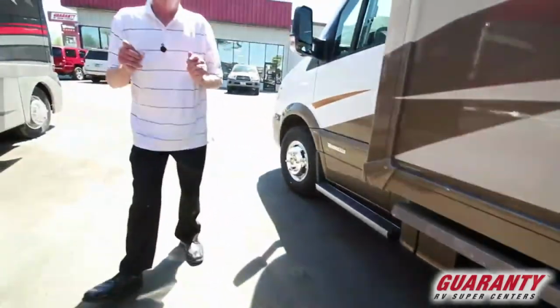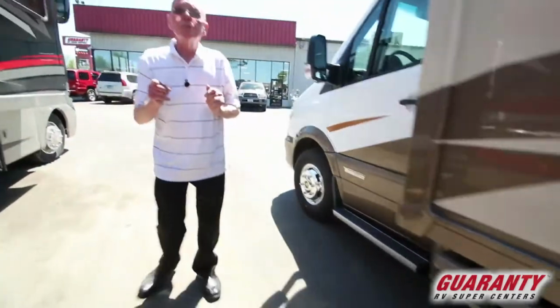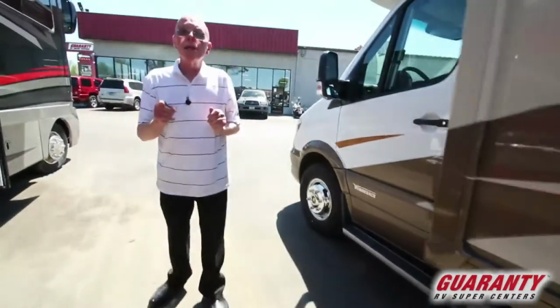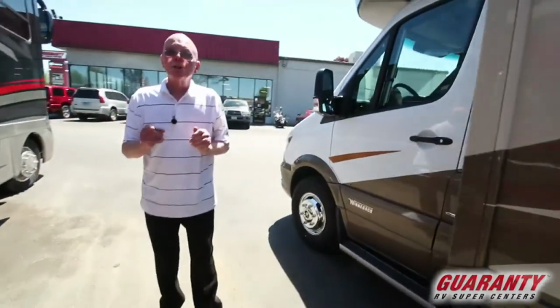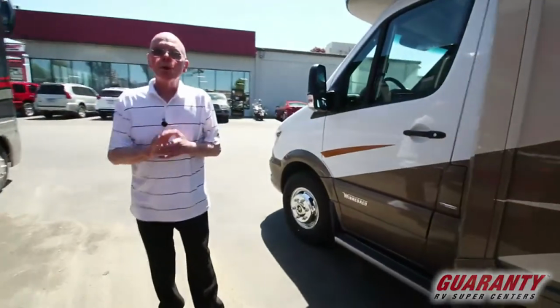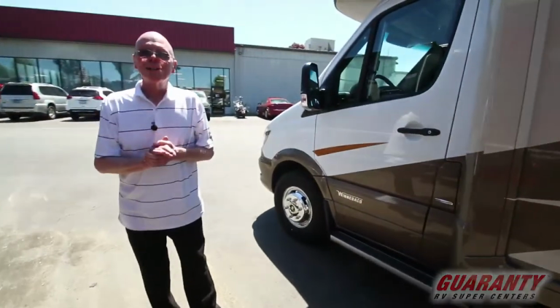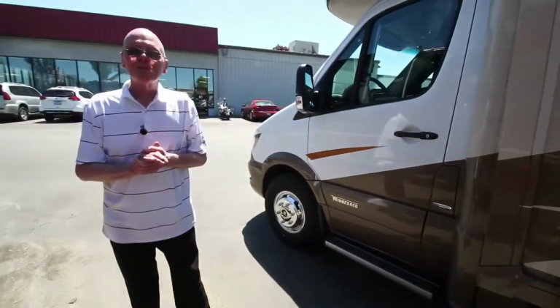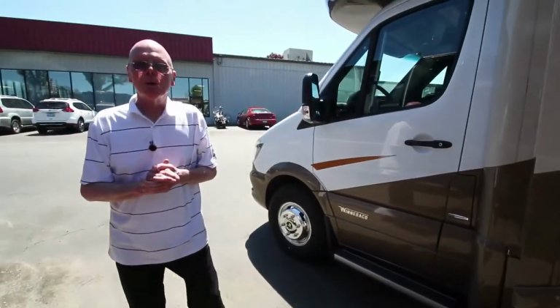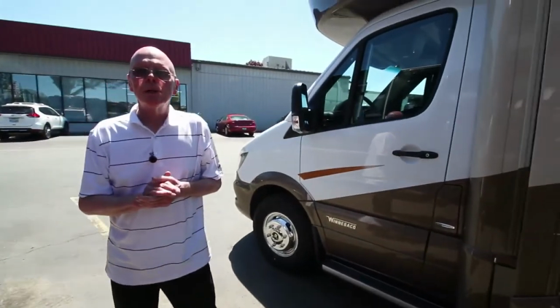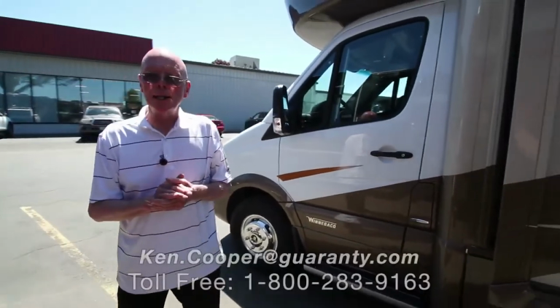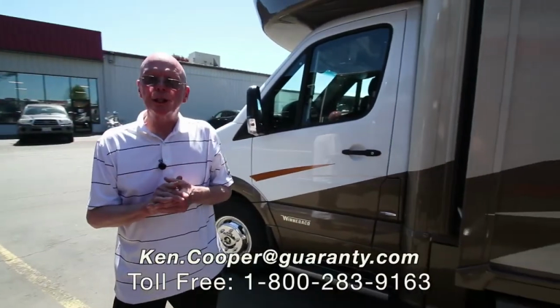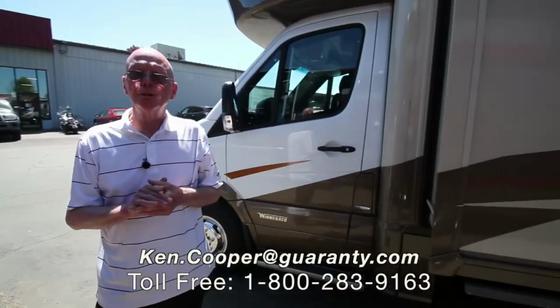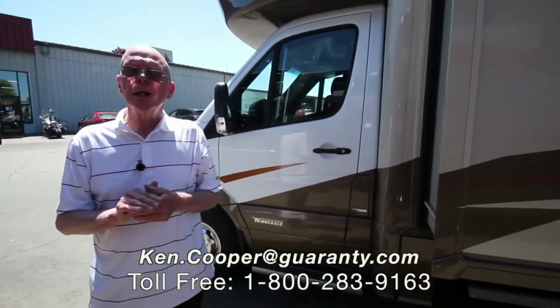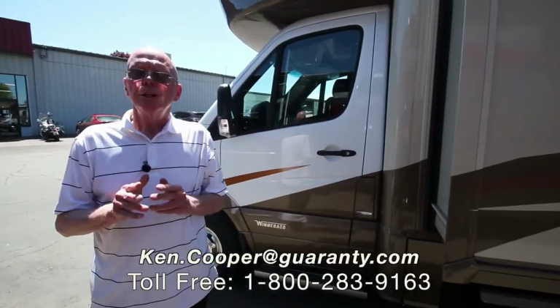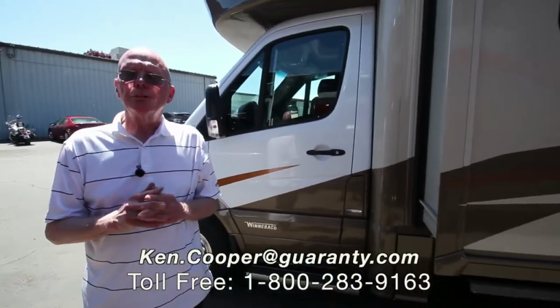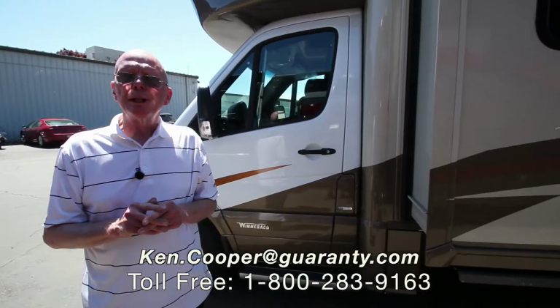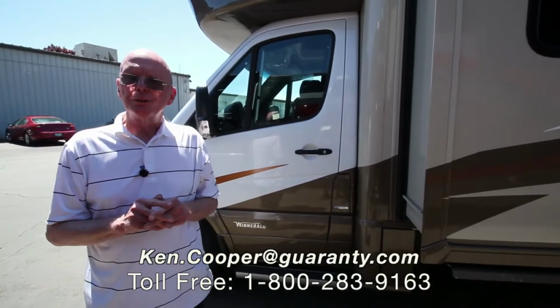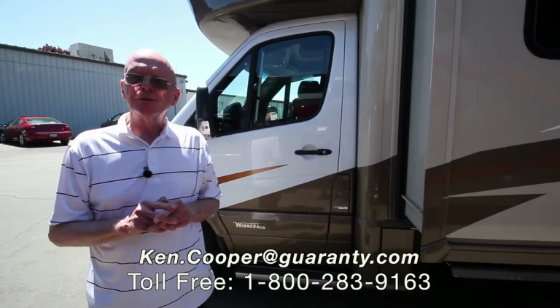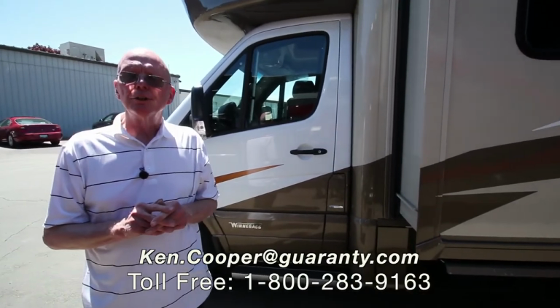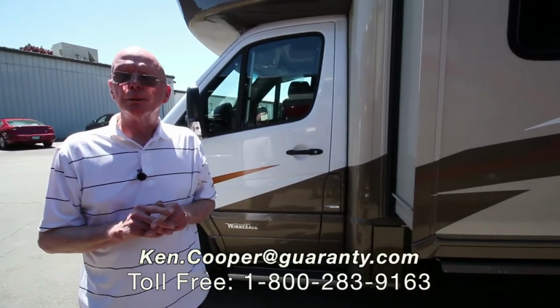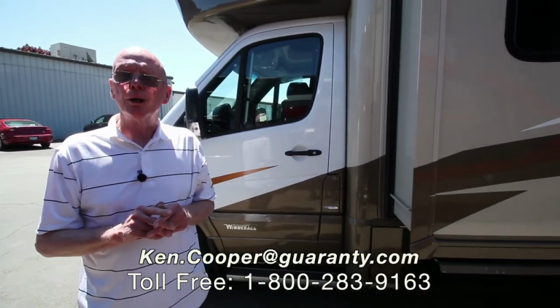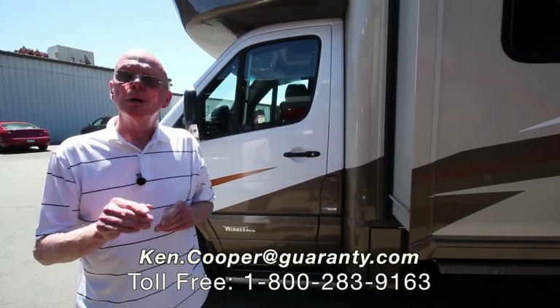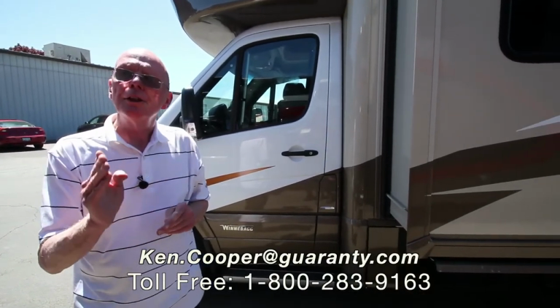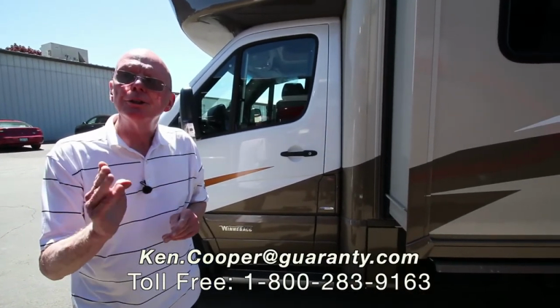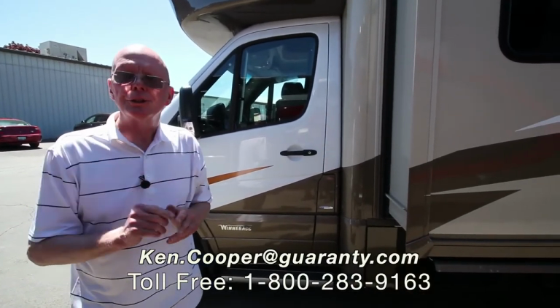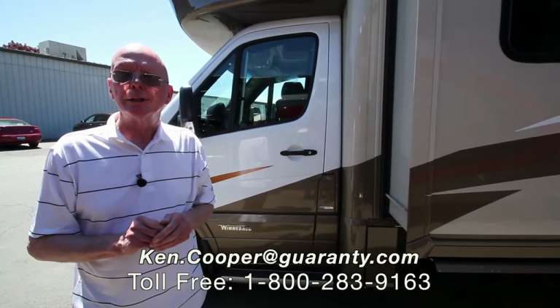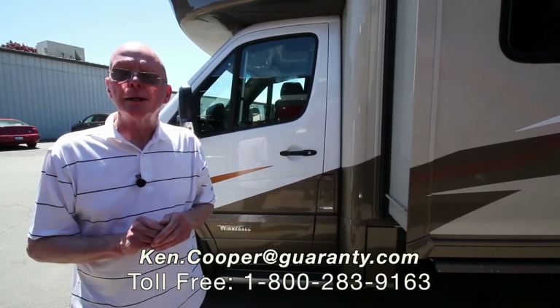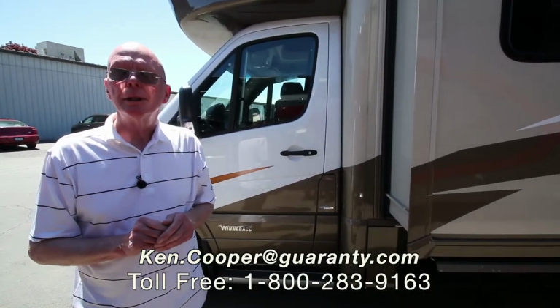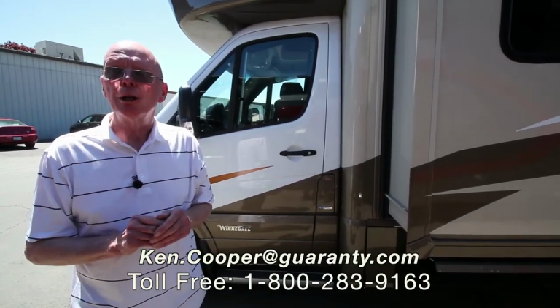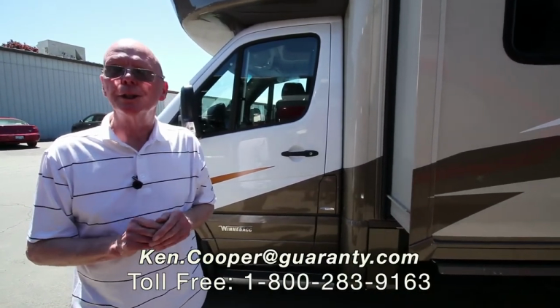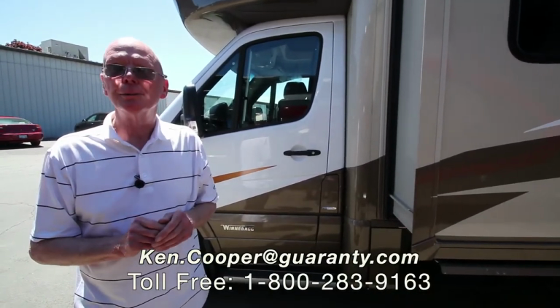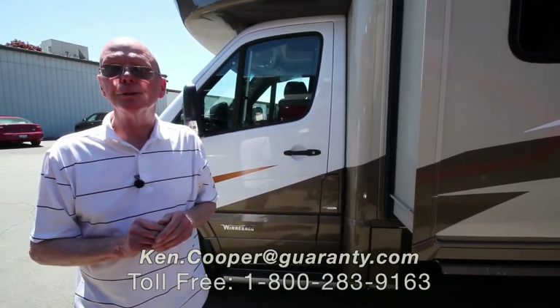If you'd like to know more about this motorhome, my name is Ken Cooper. You can reach me at that toll-free phone number below. Thank you for taking the time and I hope to hear from you soon.